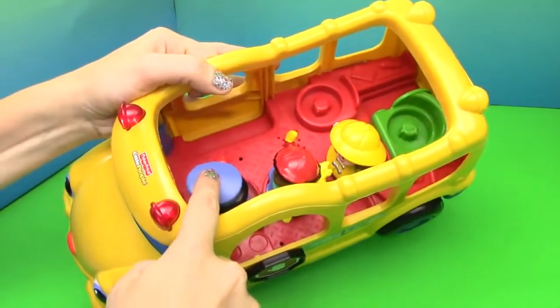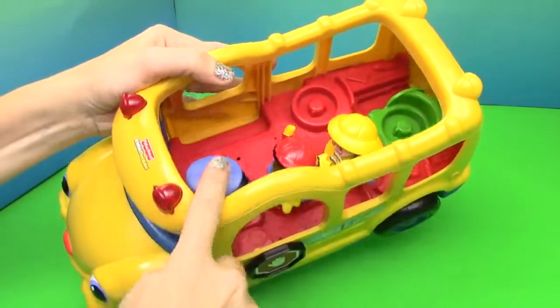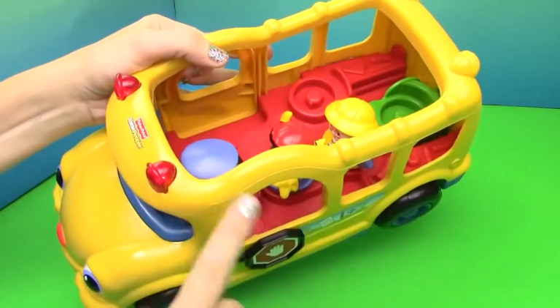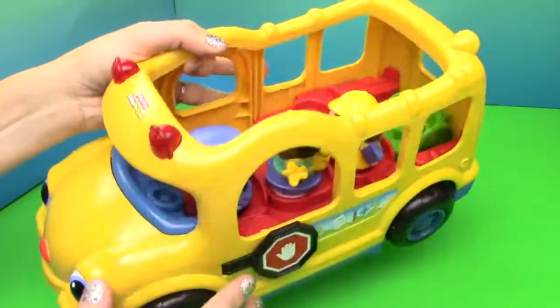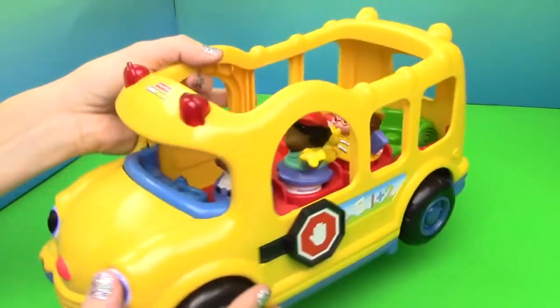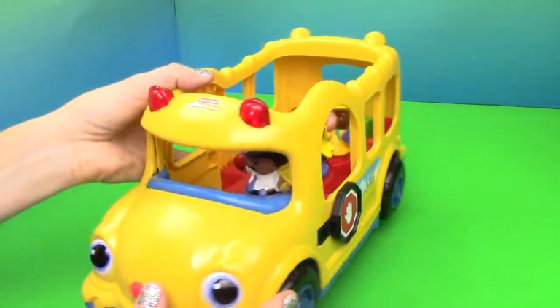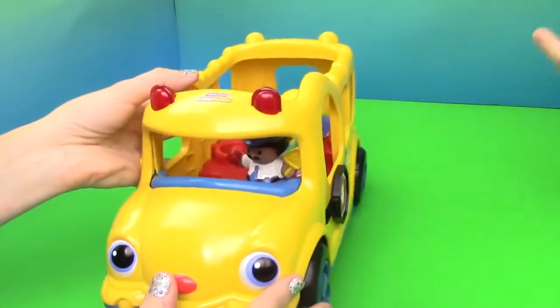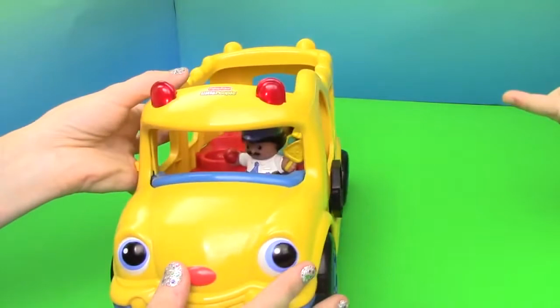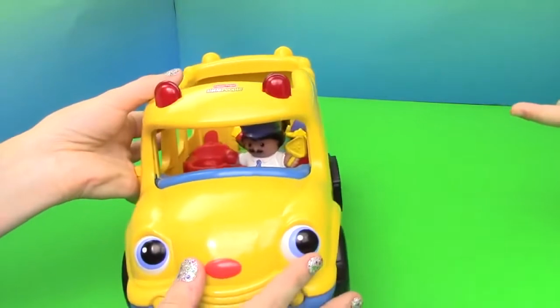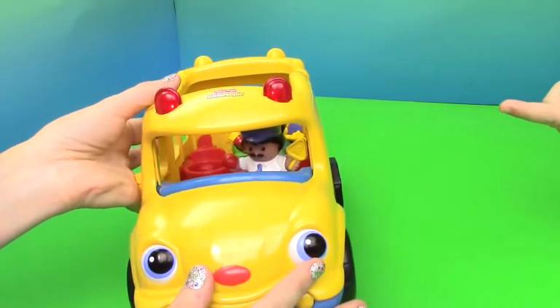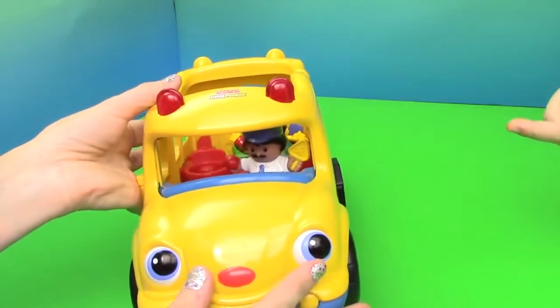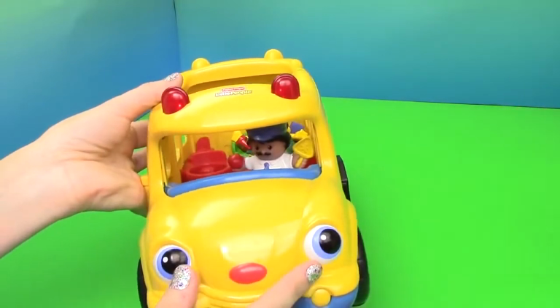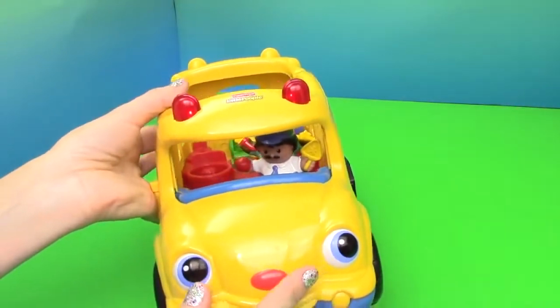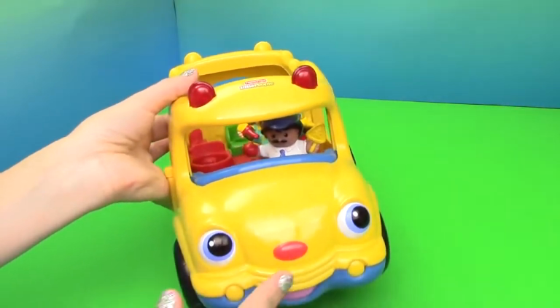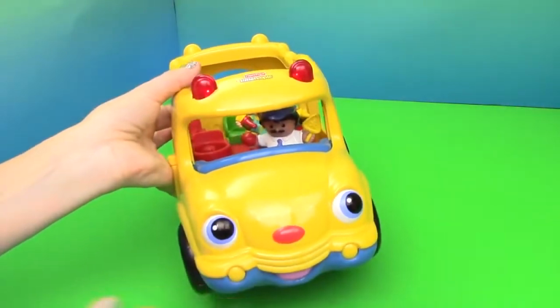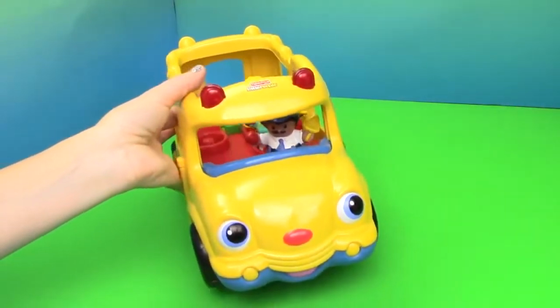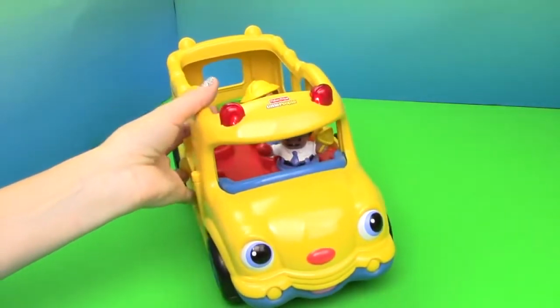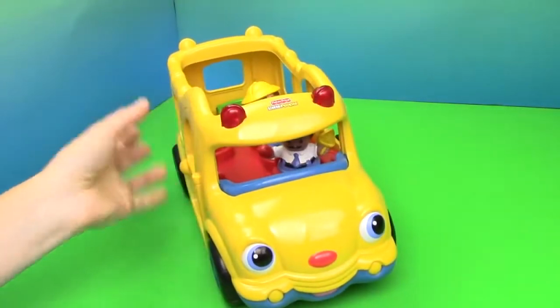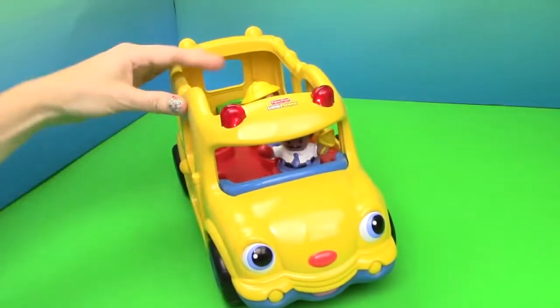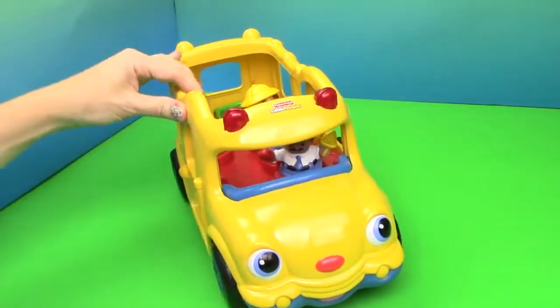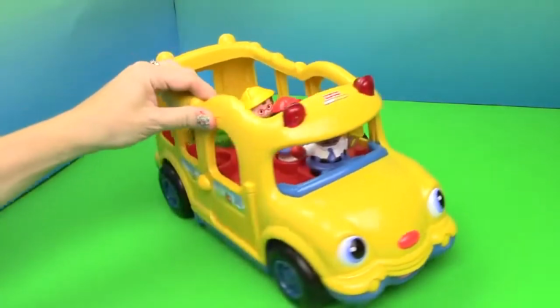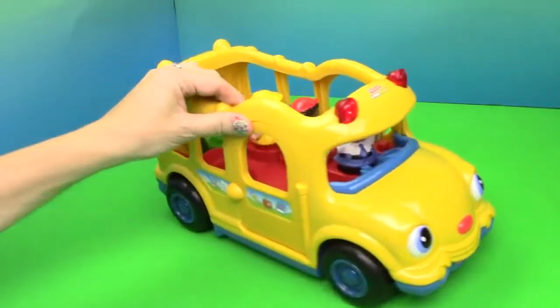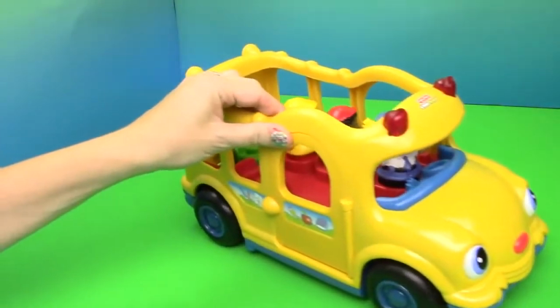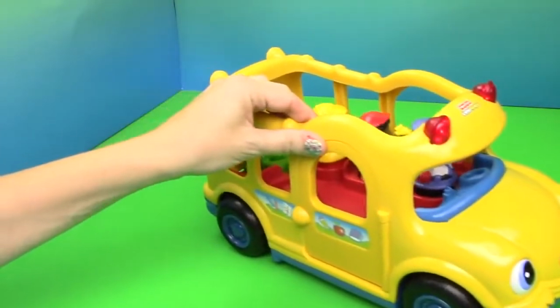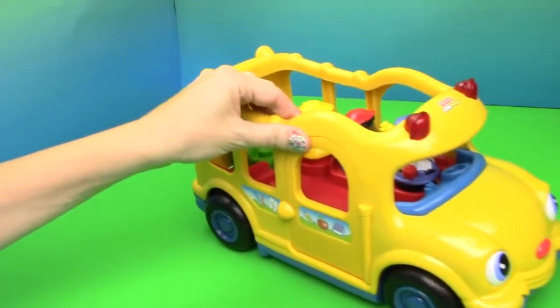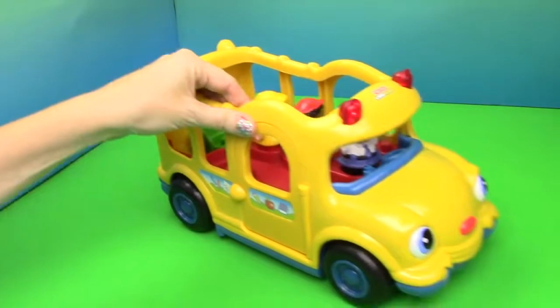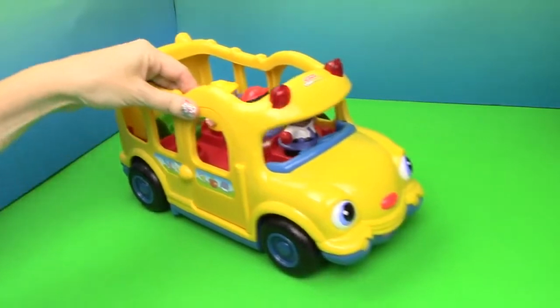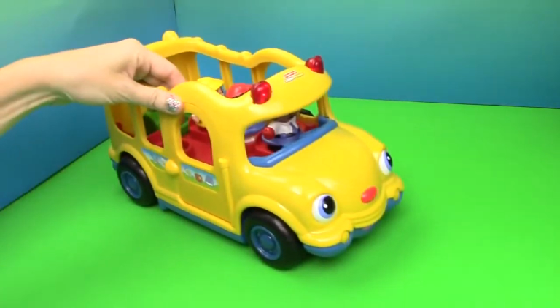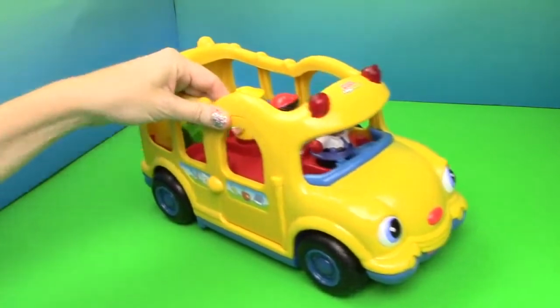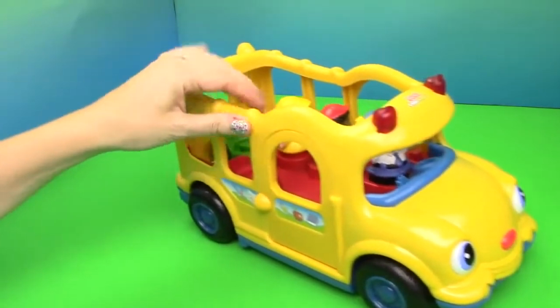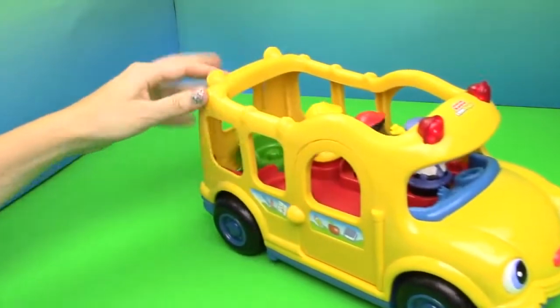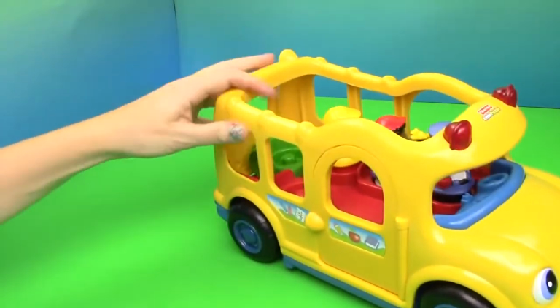Stop, let's go, stop, let's go. There it is! There go the lights. Stop, stop, stop, let's go, let's go.